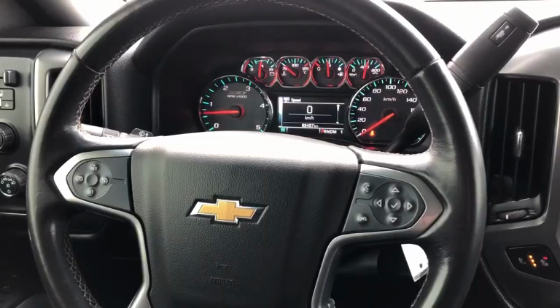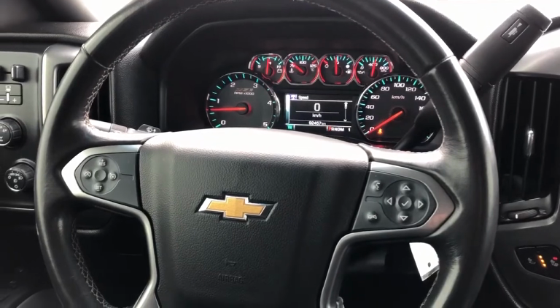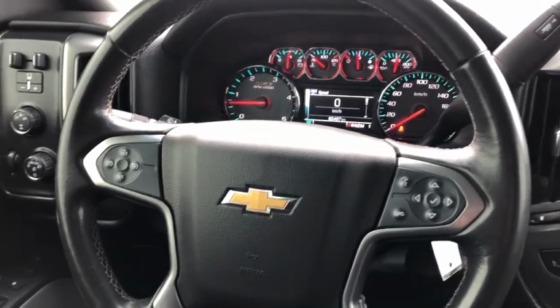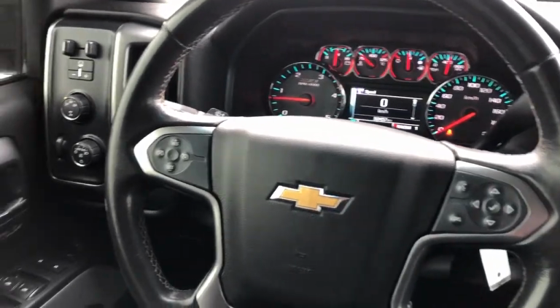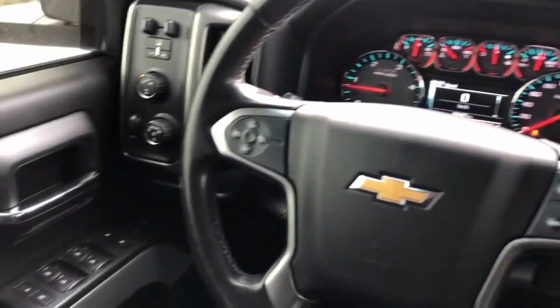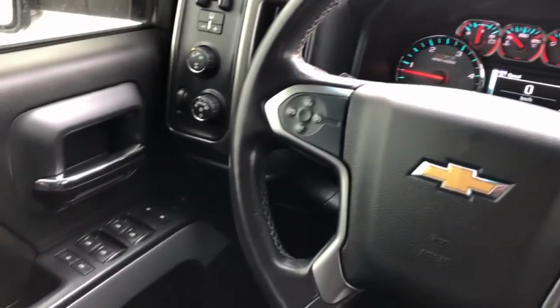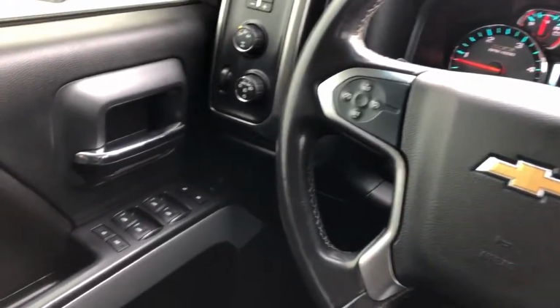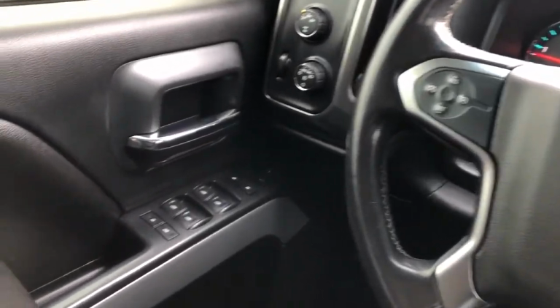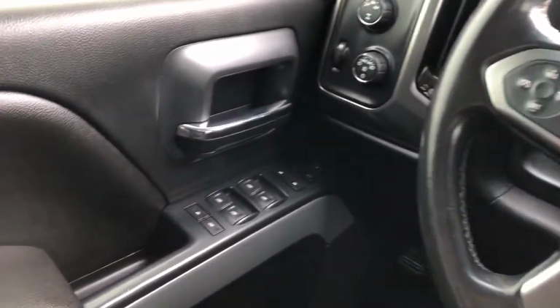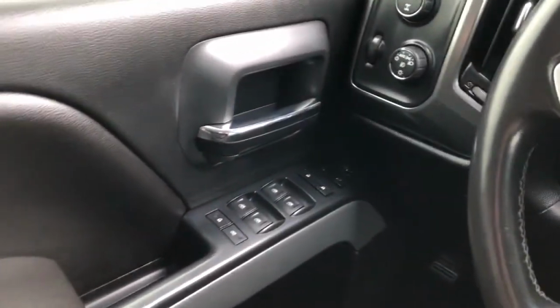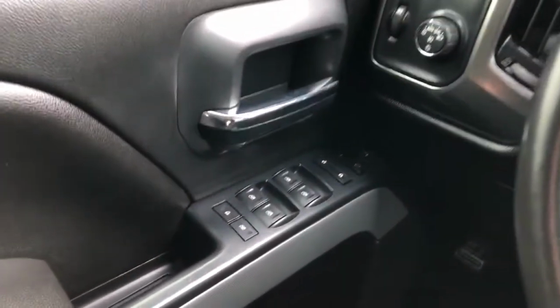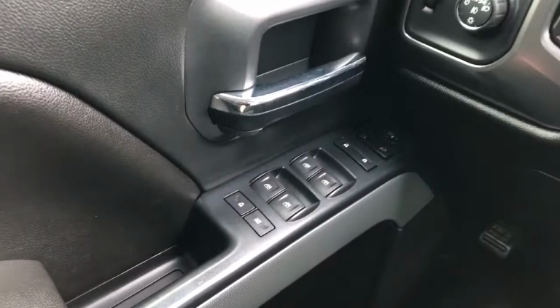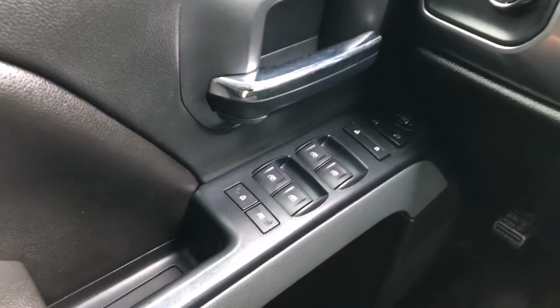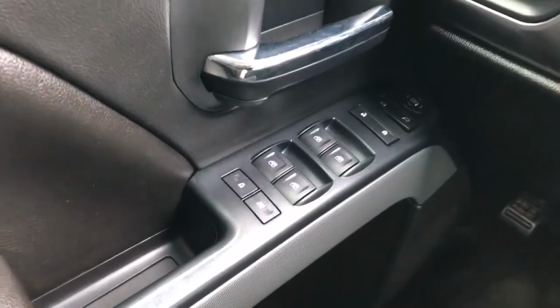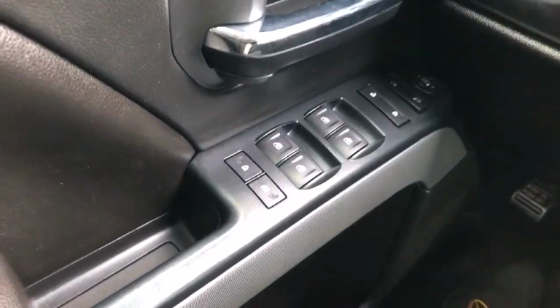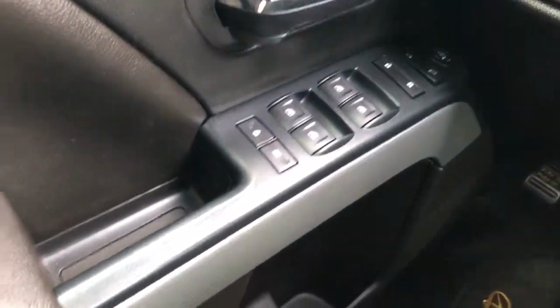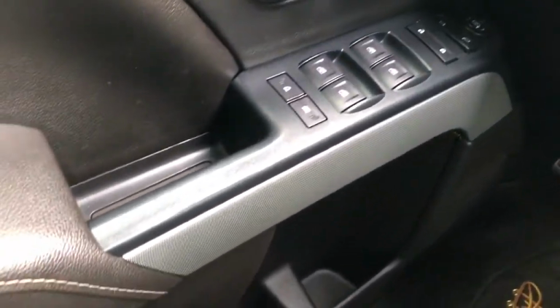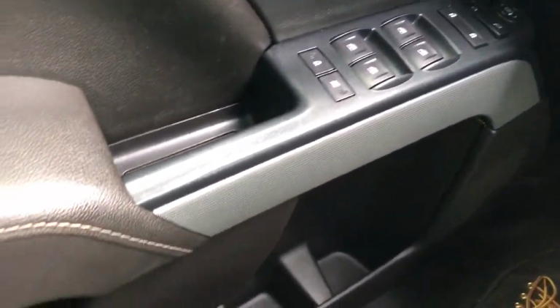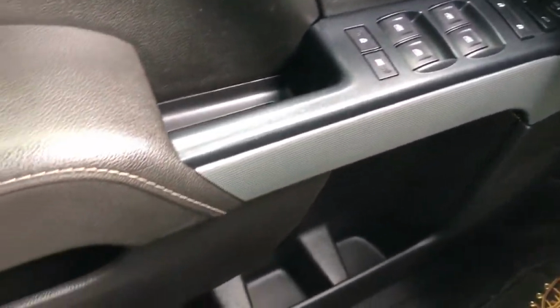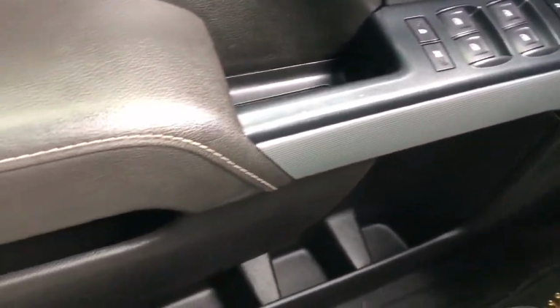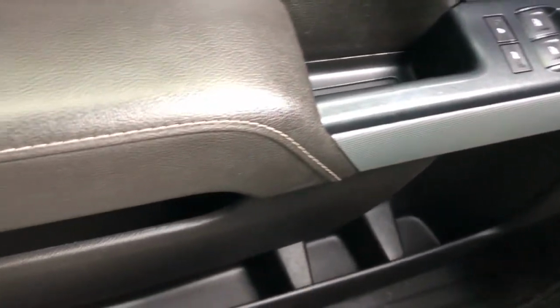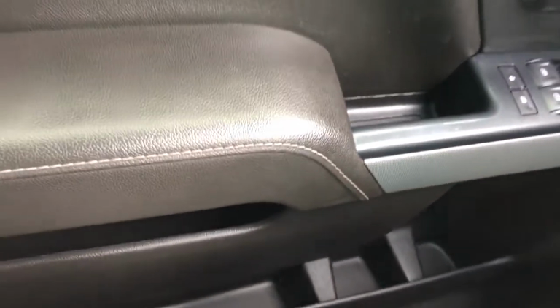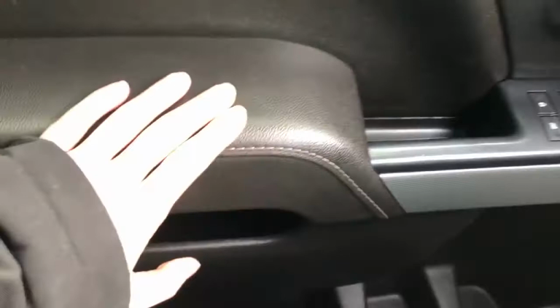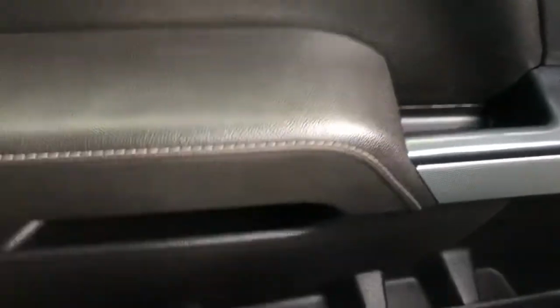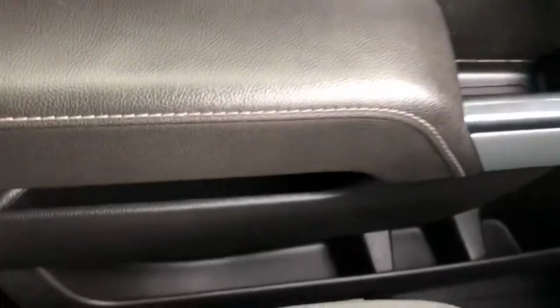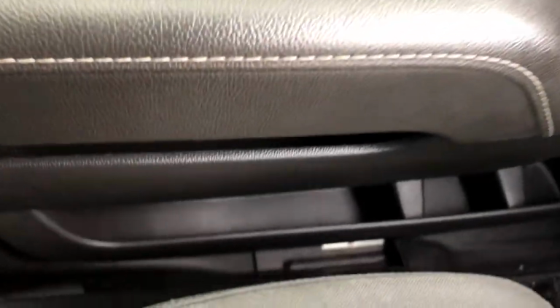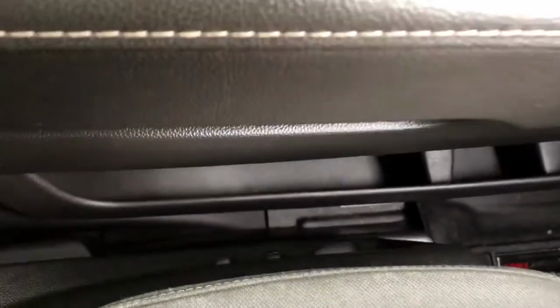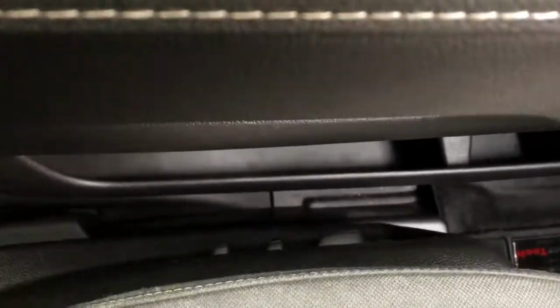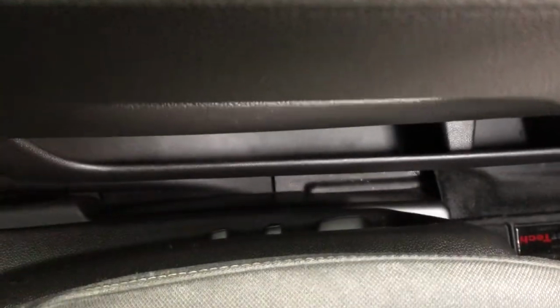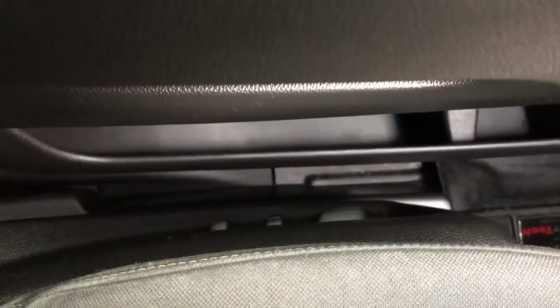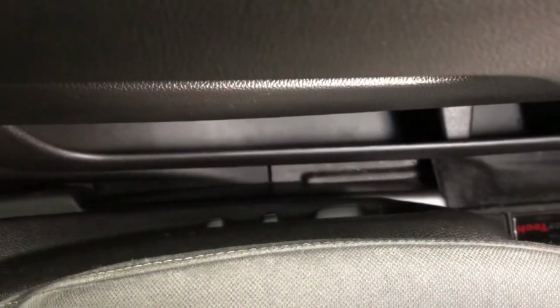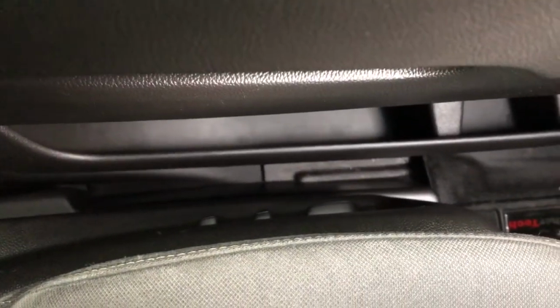Now on to the interior of the Silverado. On our door panel we can see we have our chrome door handle, window and mirror controls, as well as our speaker and storage, and our black leather door panel.